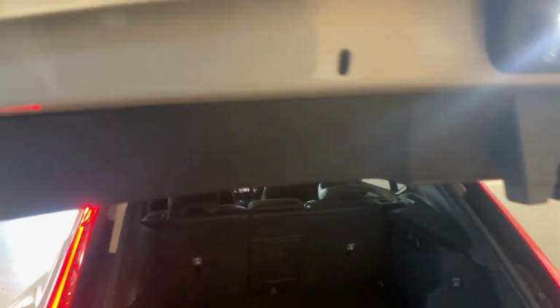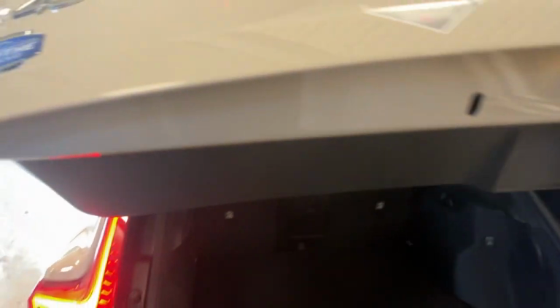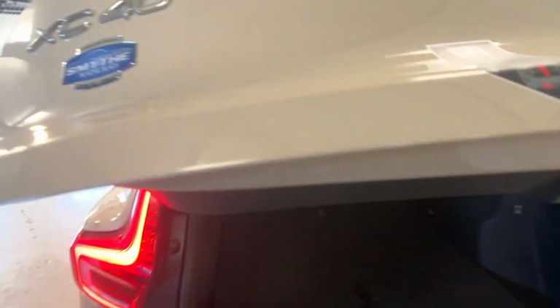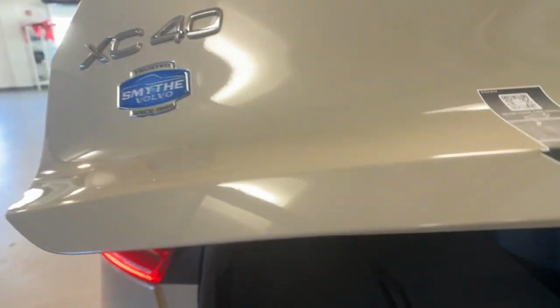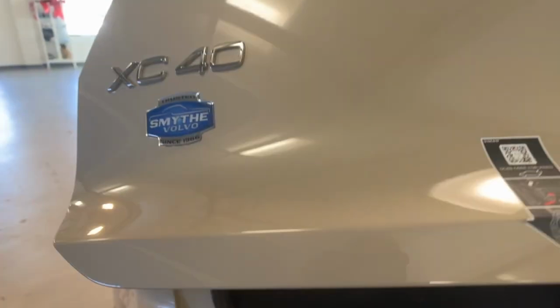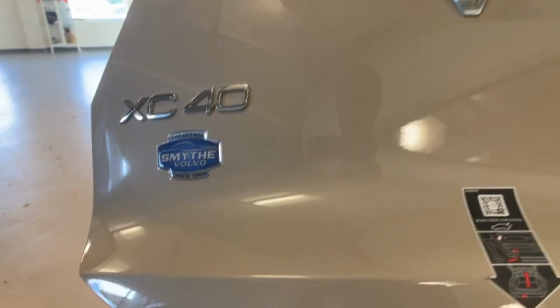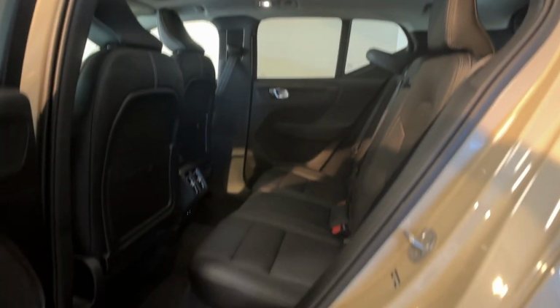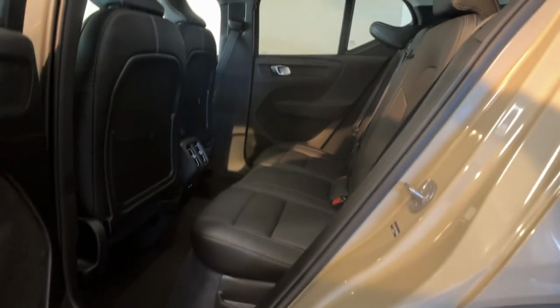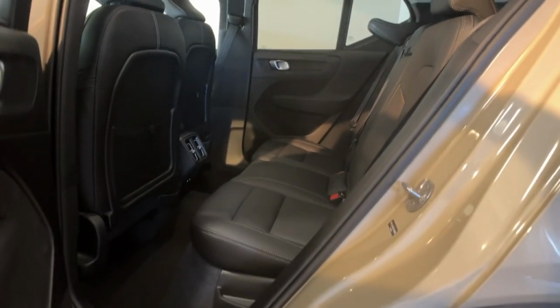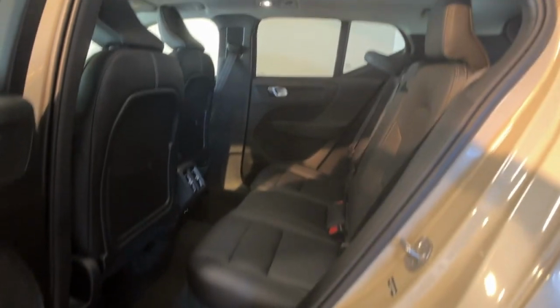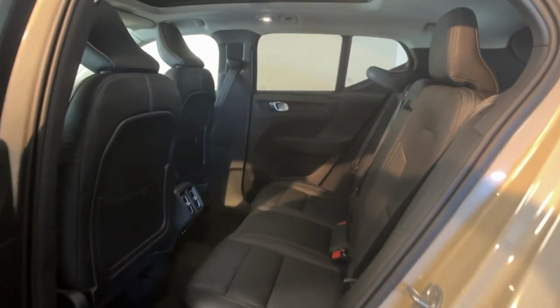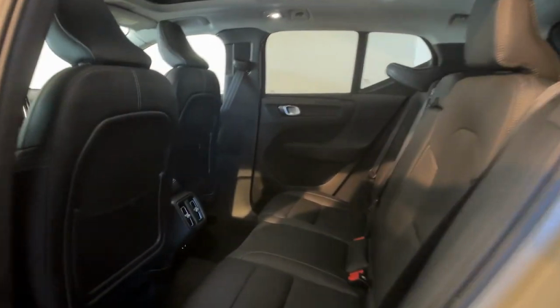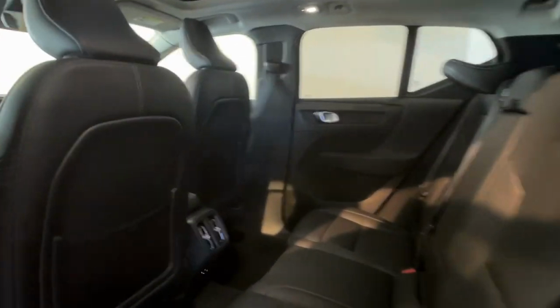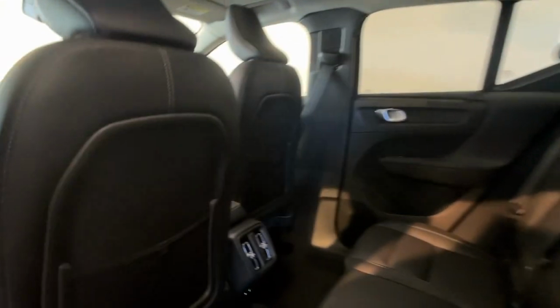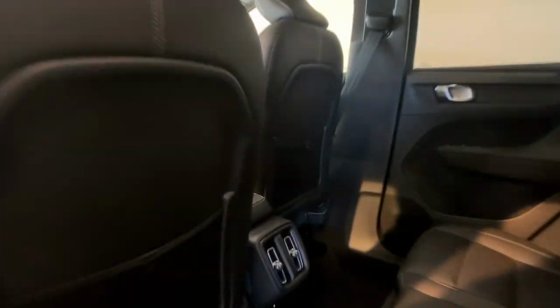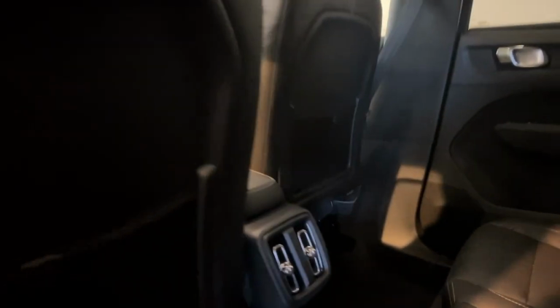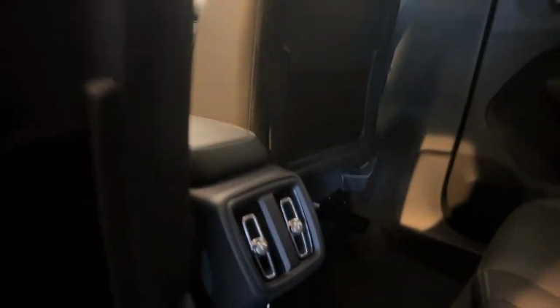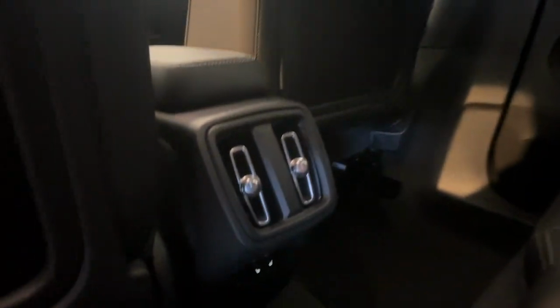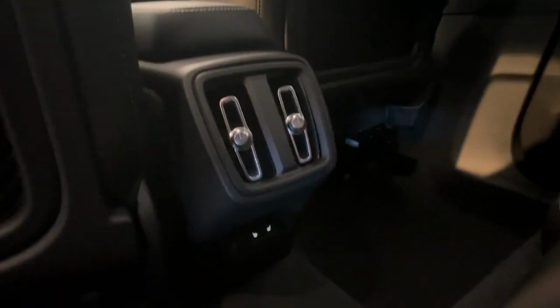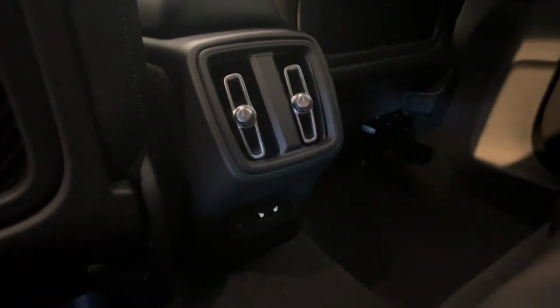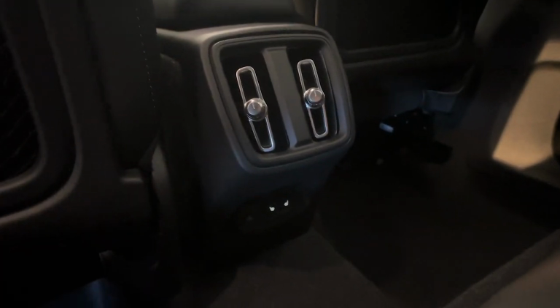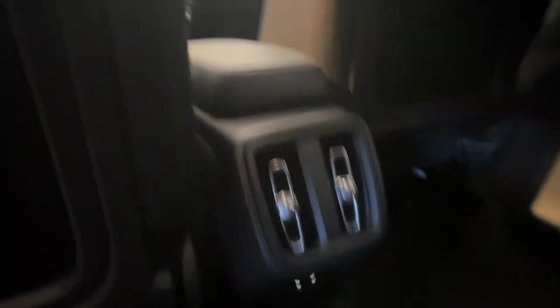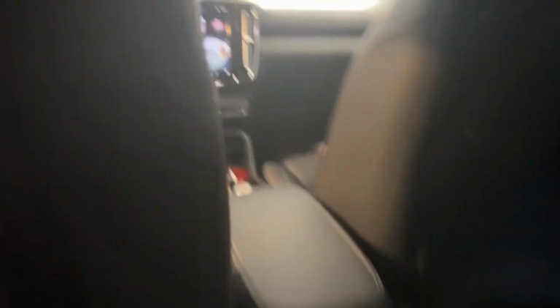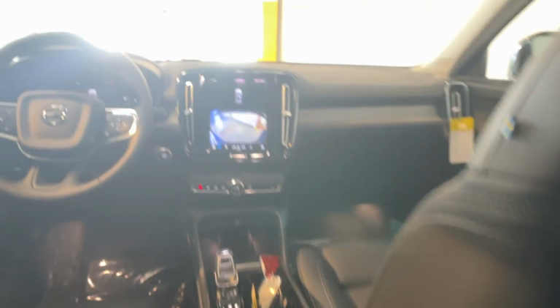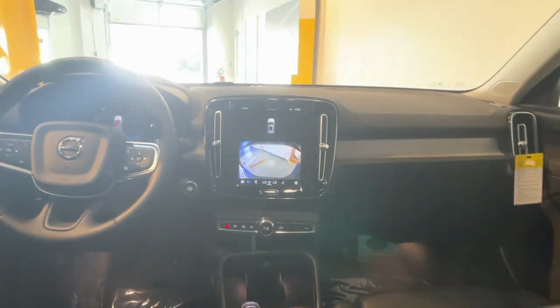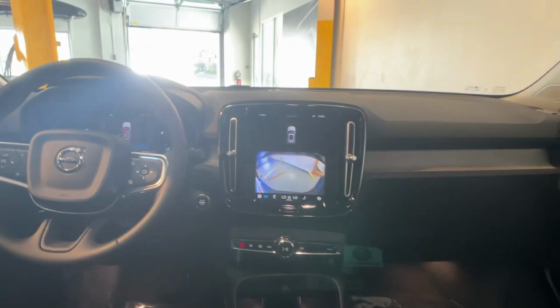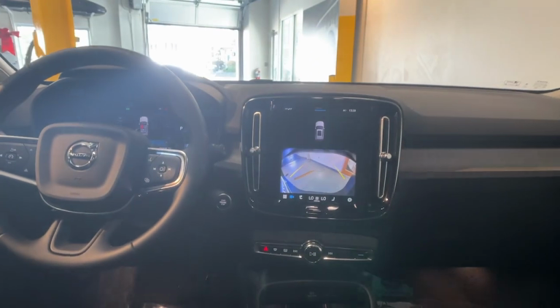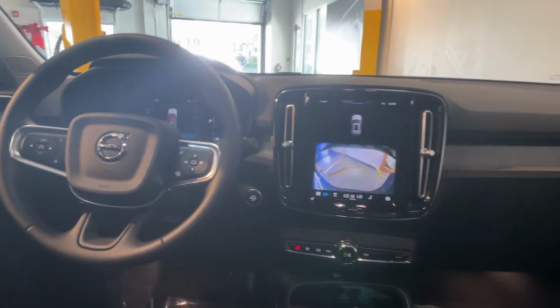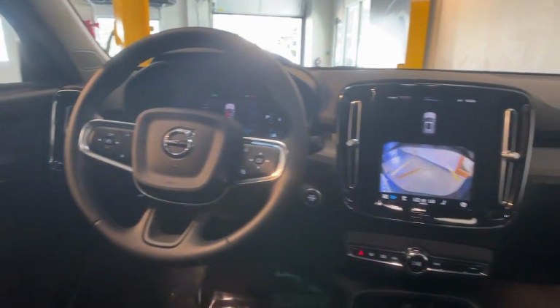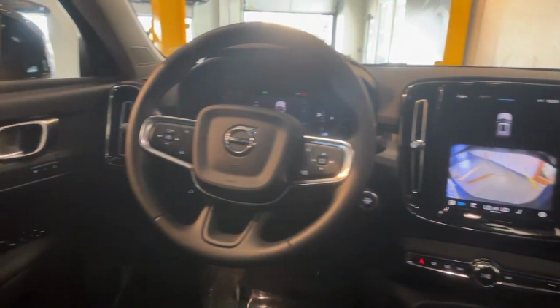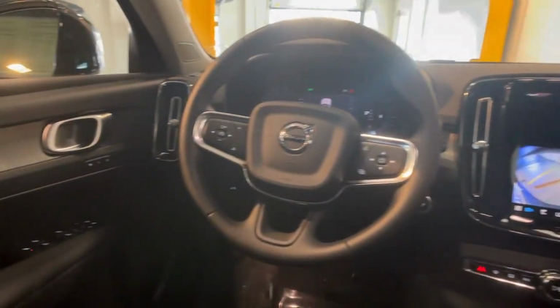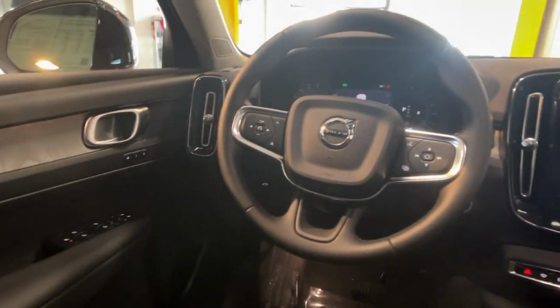Apple CarPlay and/or Android Auto, keyless entry, navigation system, moonroof, backup camera.